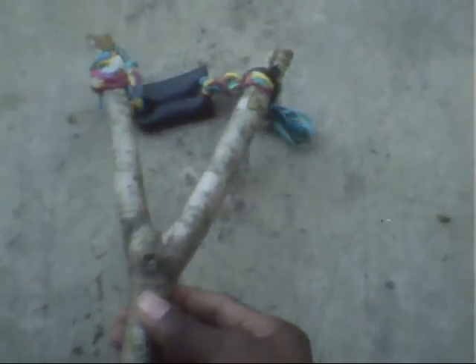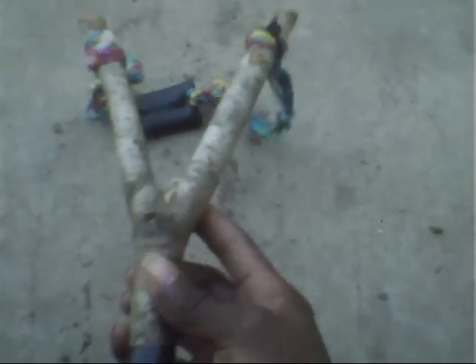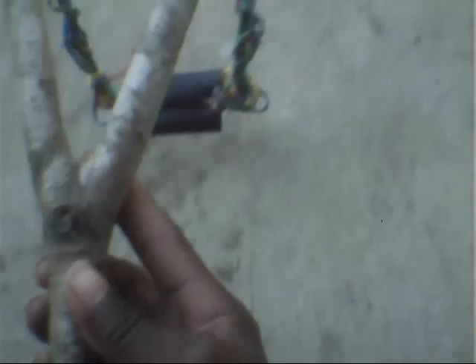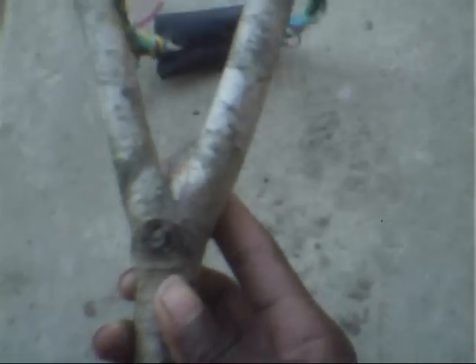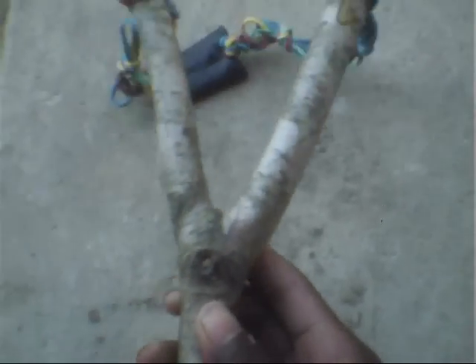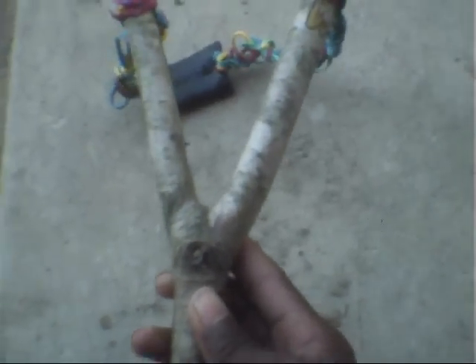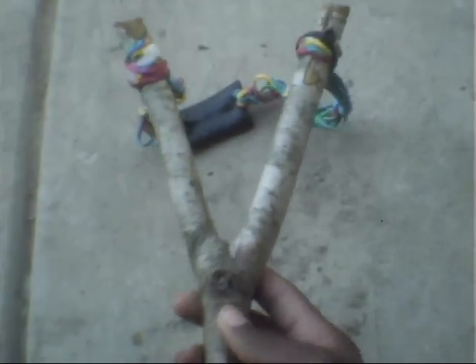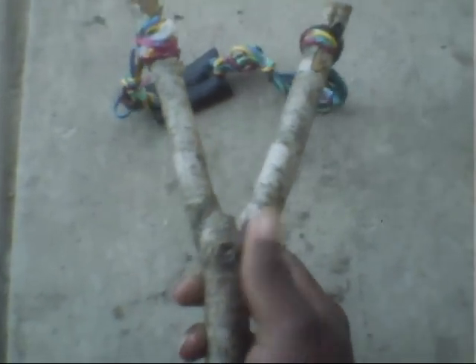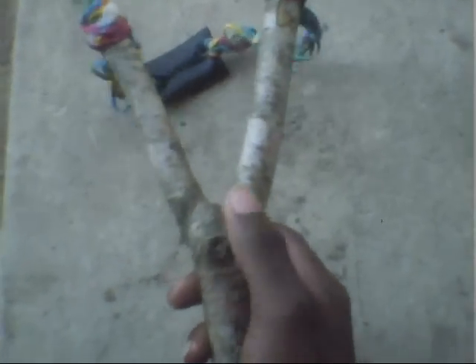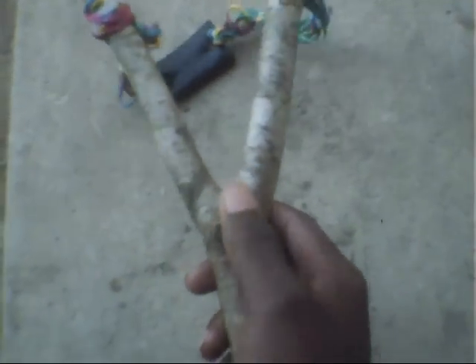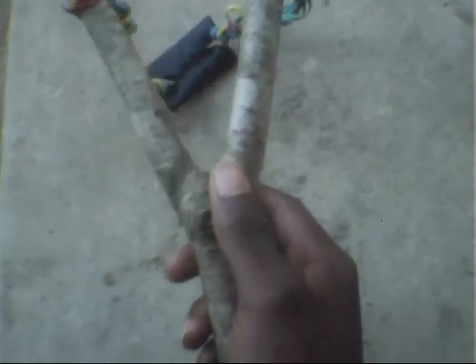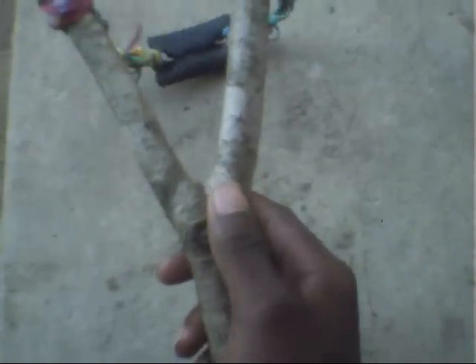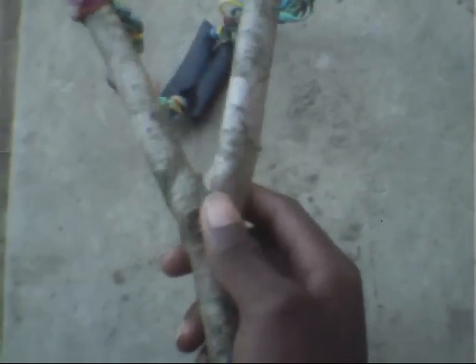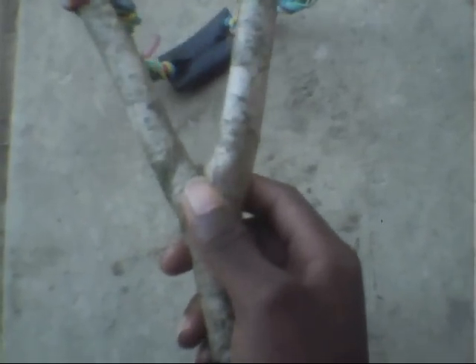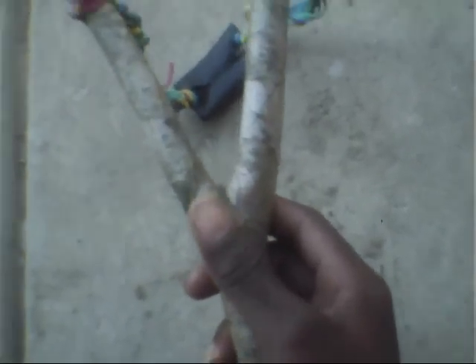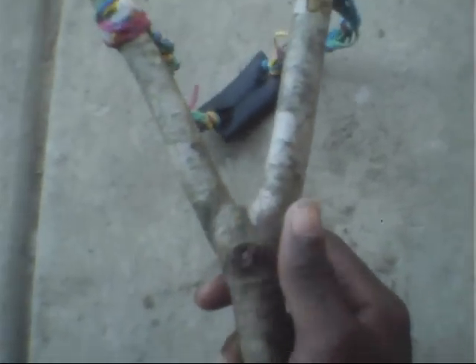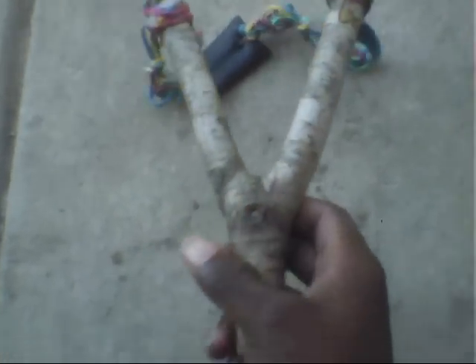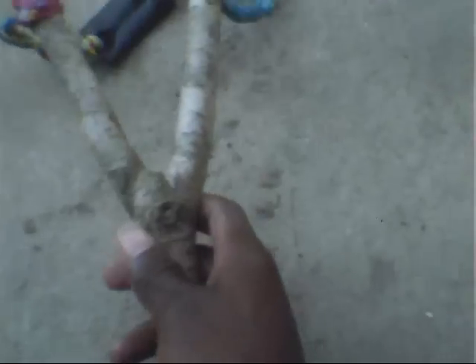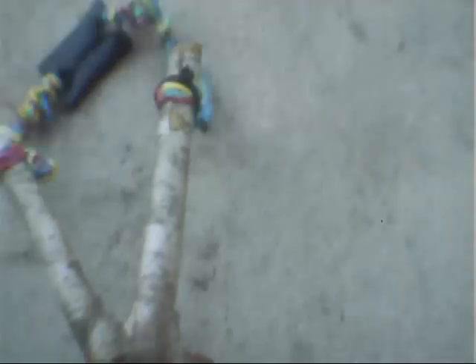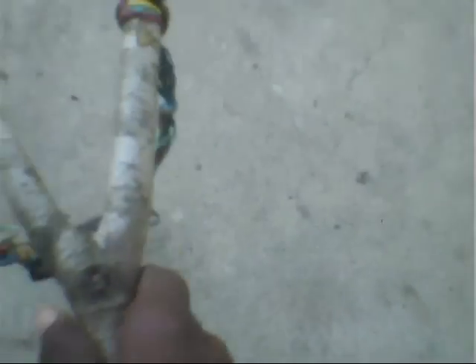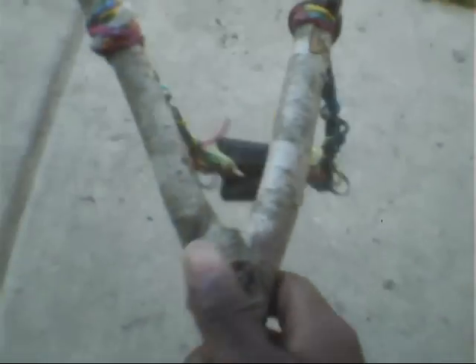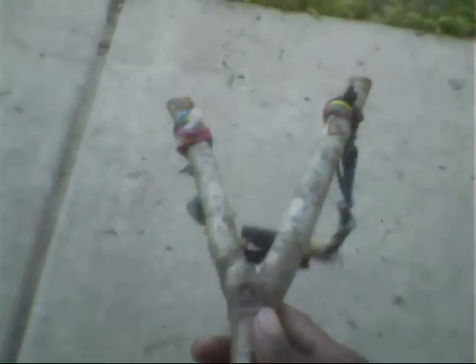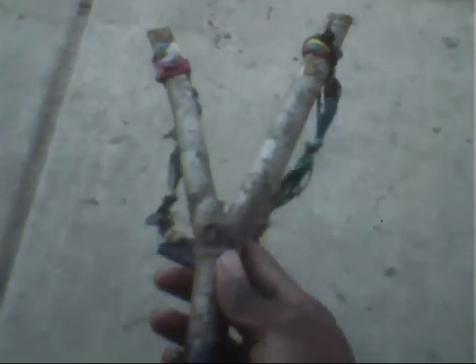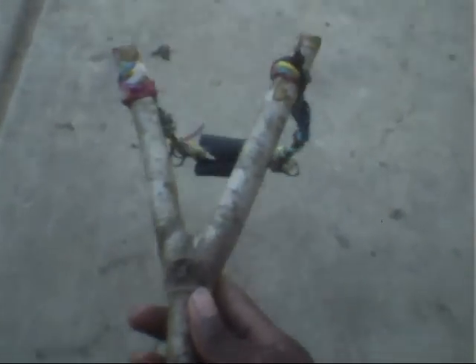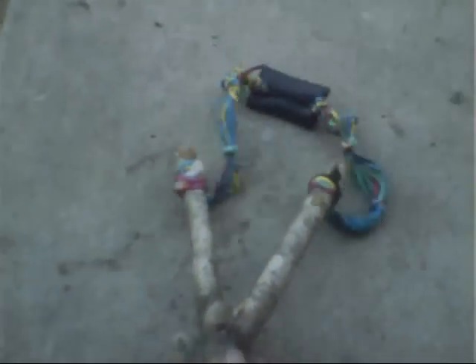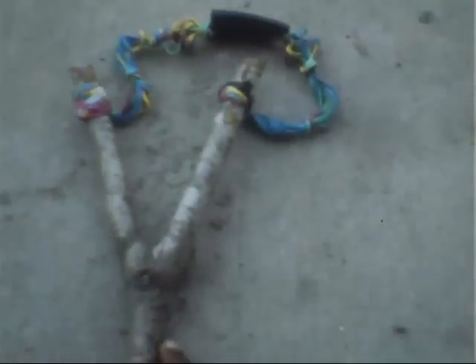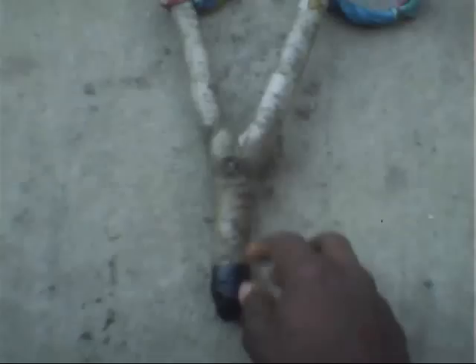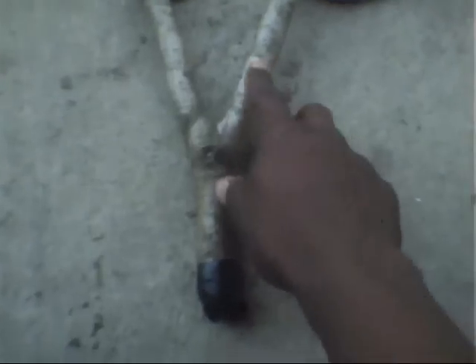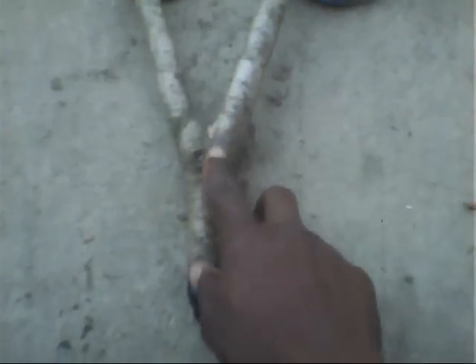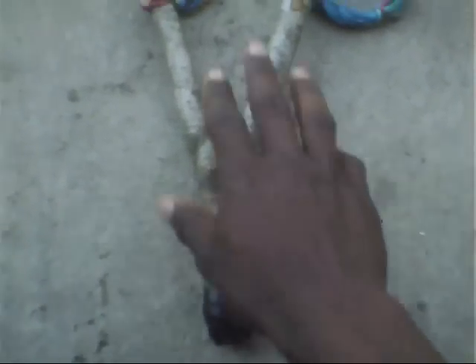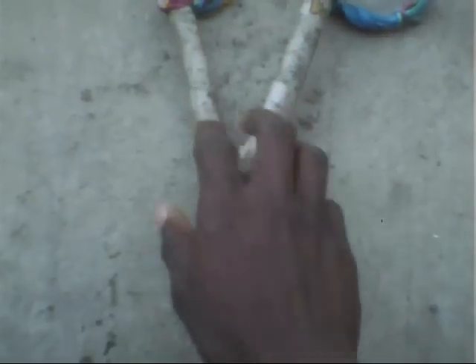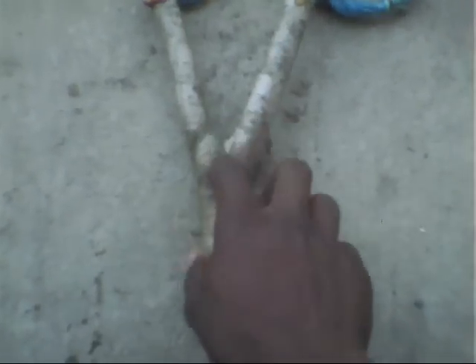It might take you a while trying to find a good shape stick, but I found a perfect Y shape. I'm talking about the stick right here — the Y.